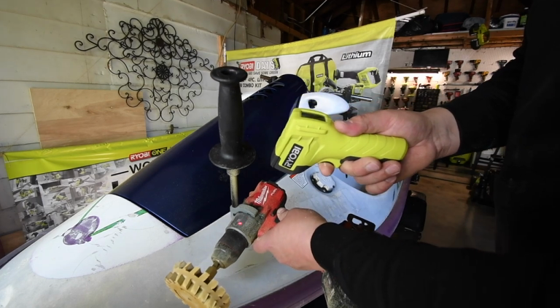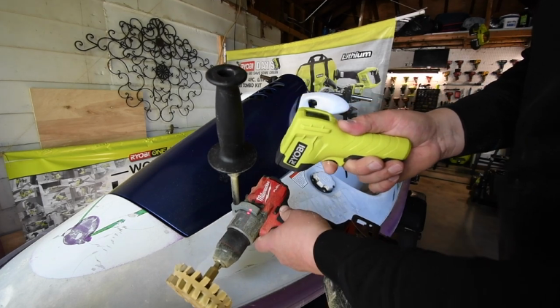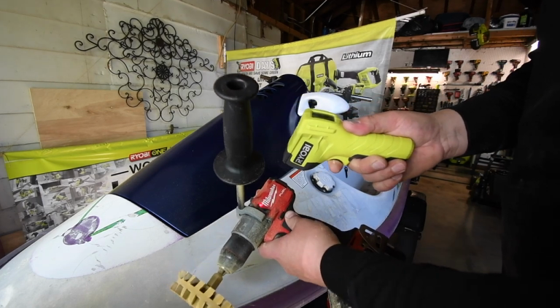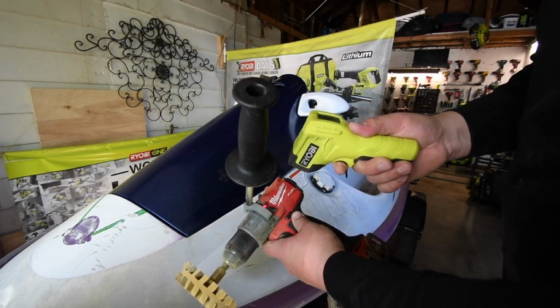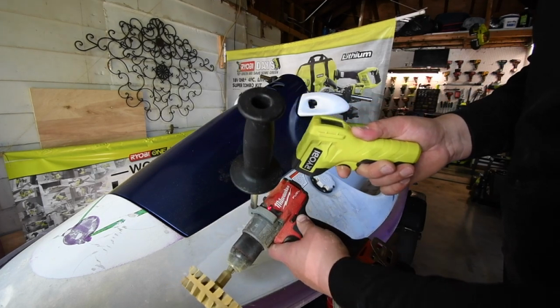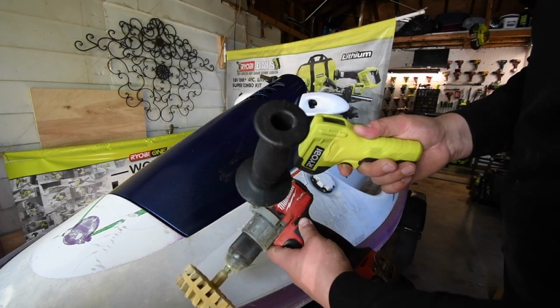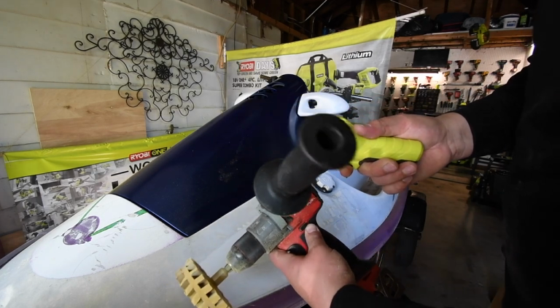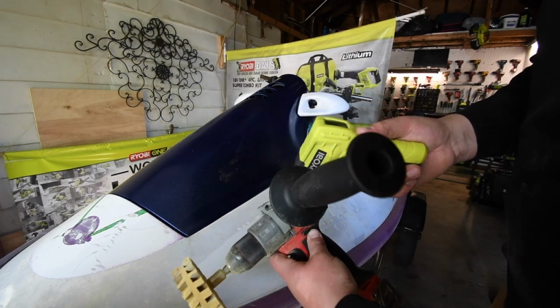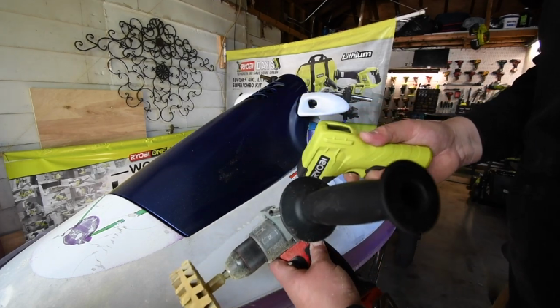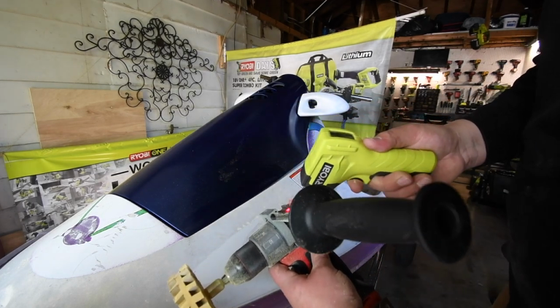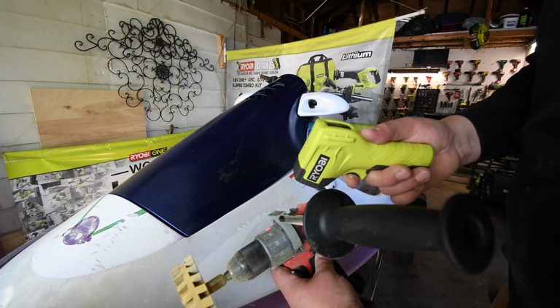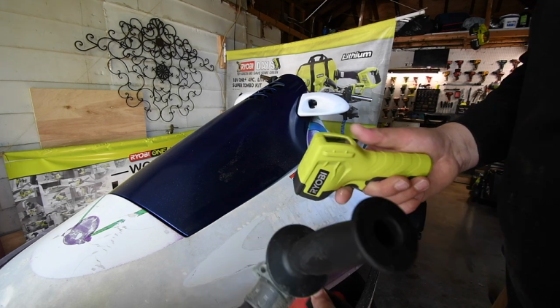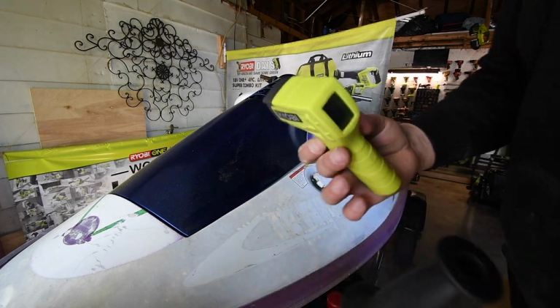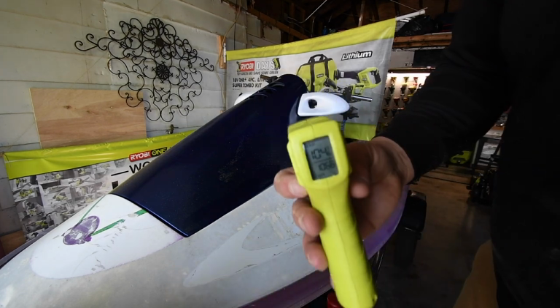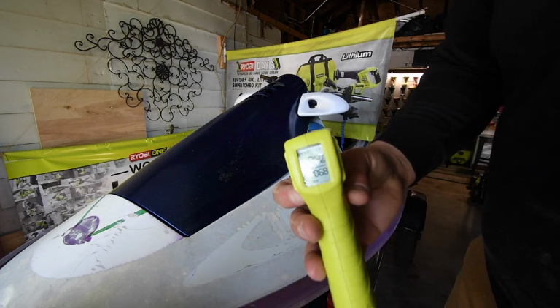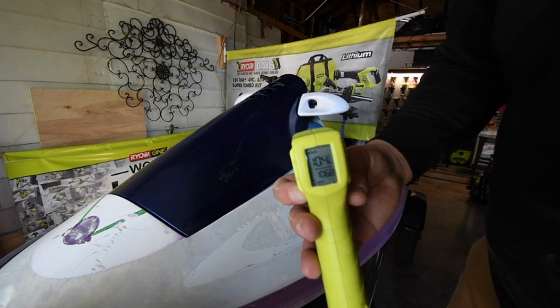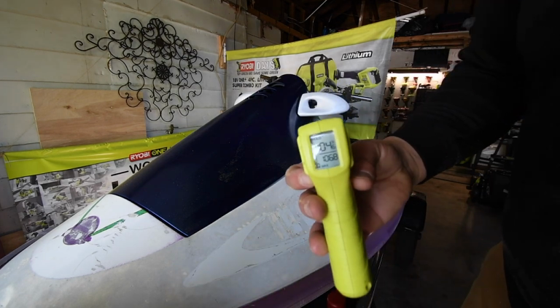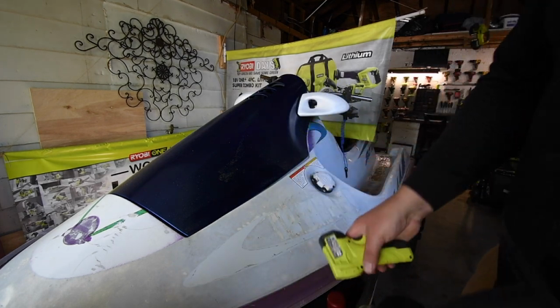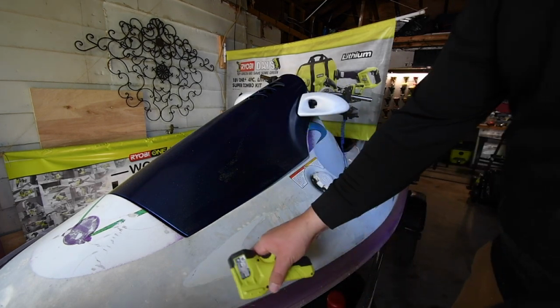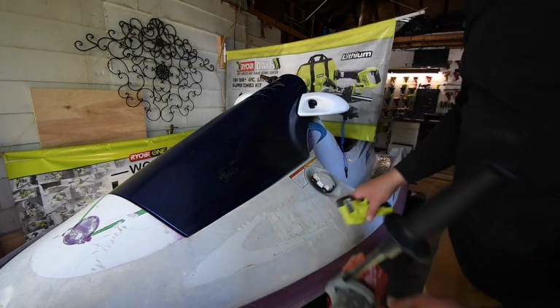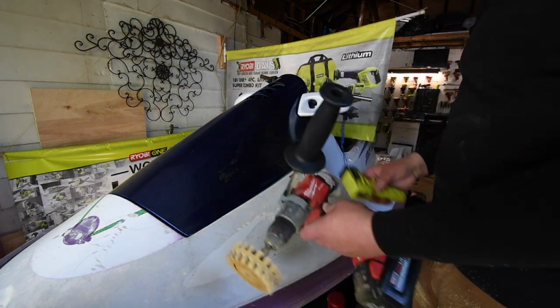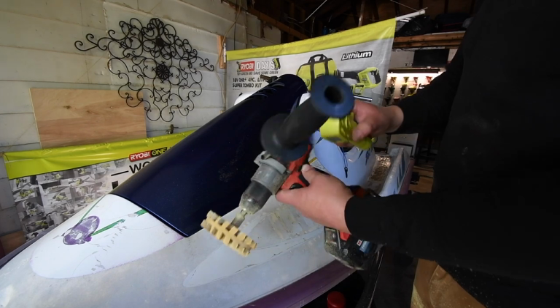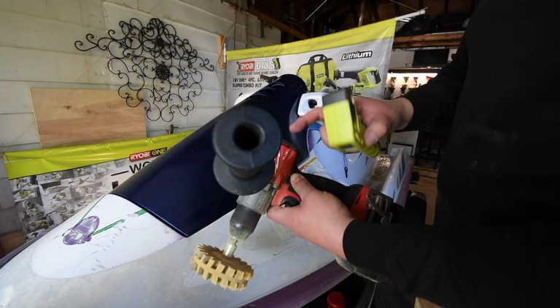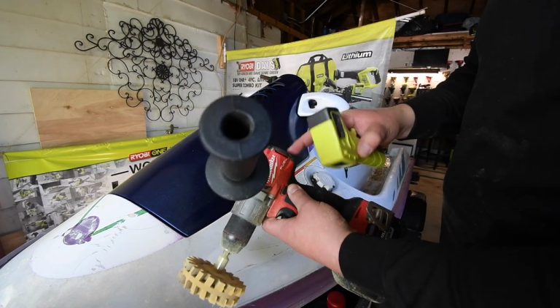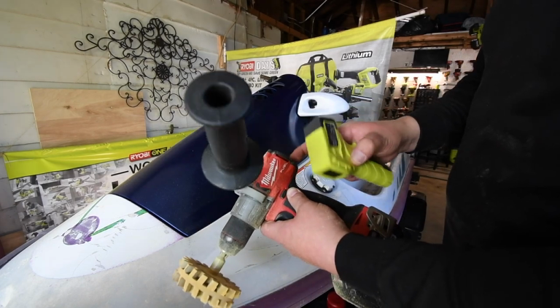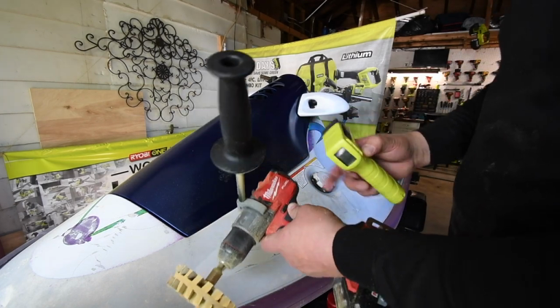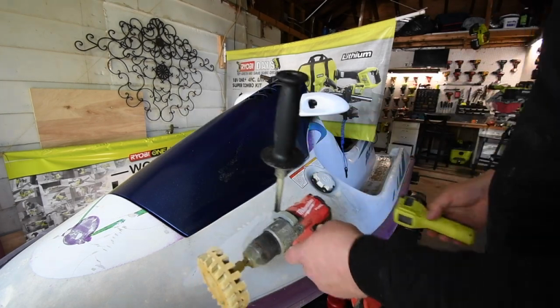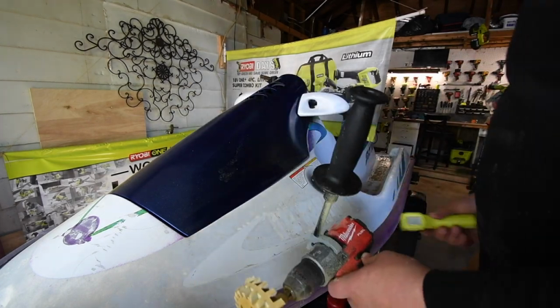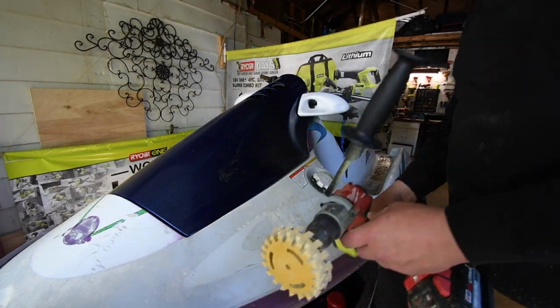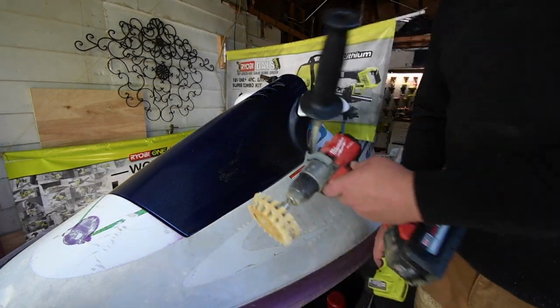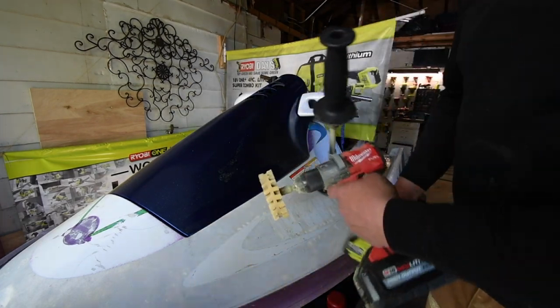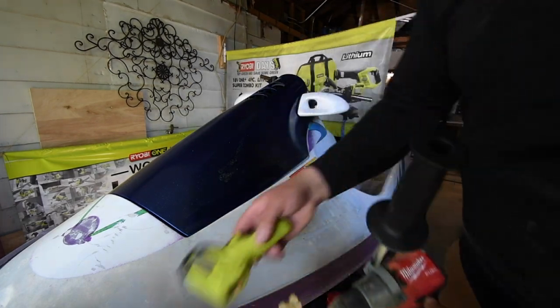Just by doing this little section, the drill temperature went from 89 to 90, to 100, to 106, to 104 degrees. Your drill will heat up big time, so operate it safely.